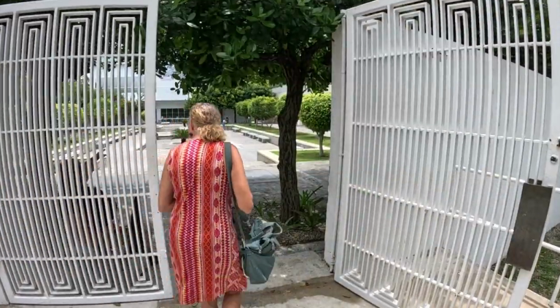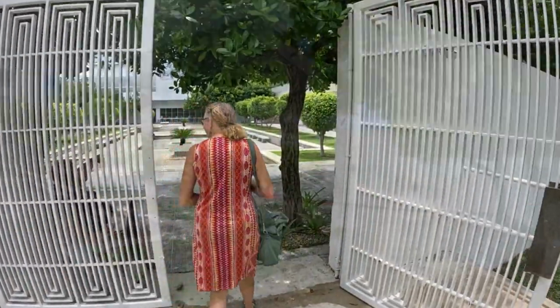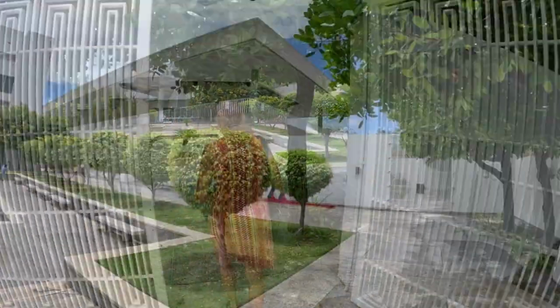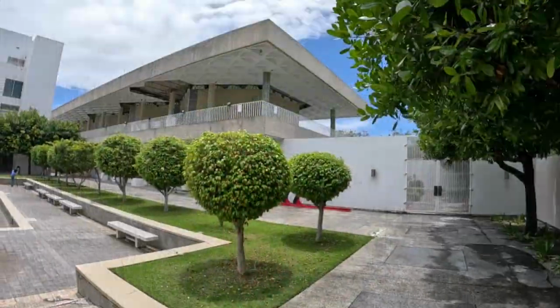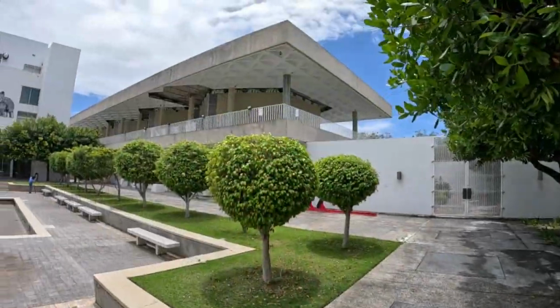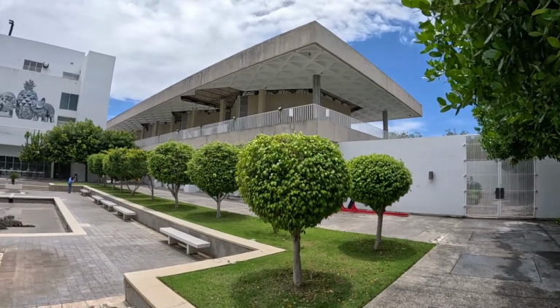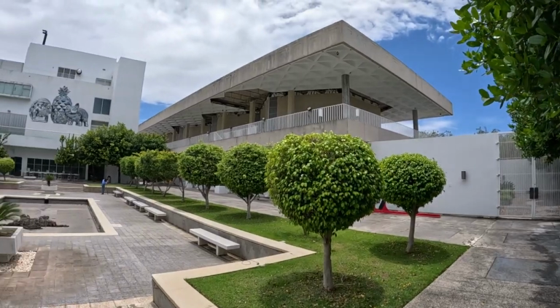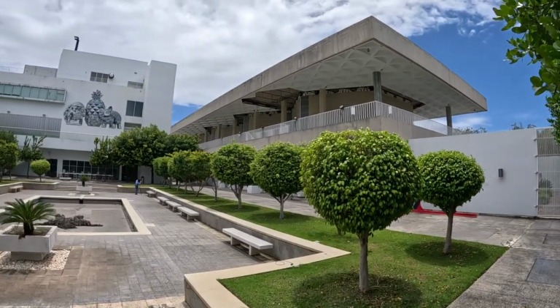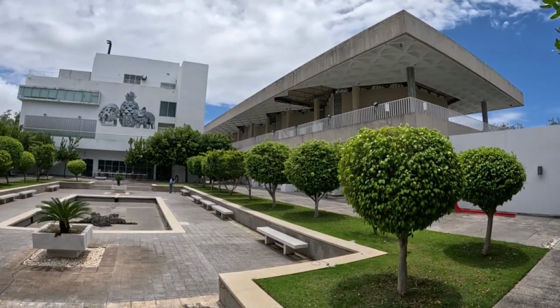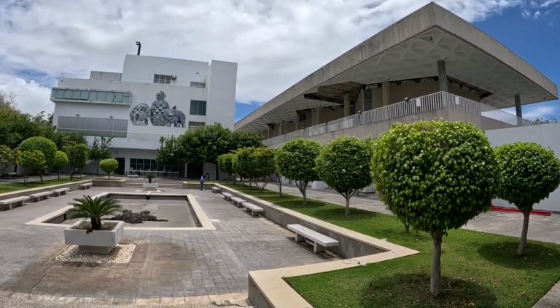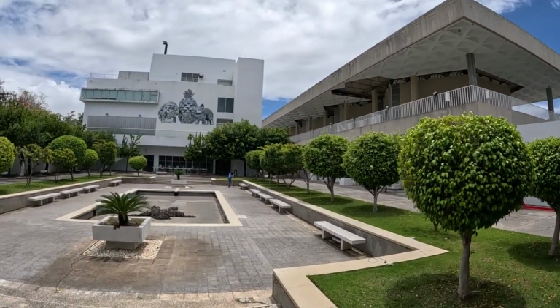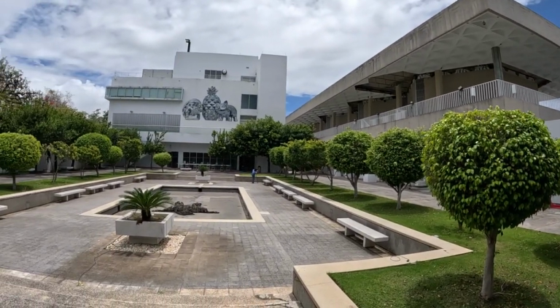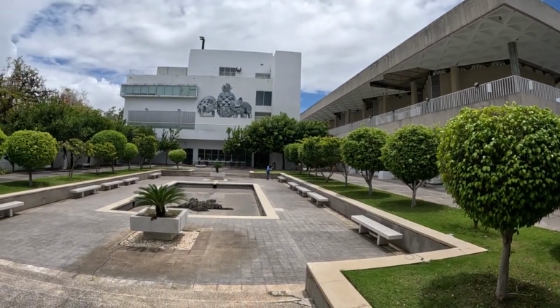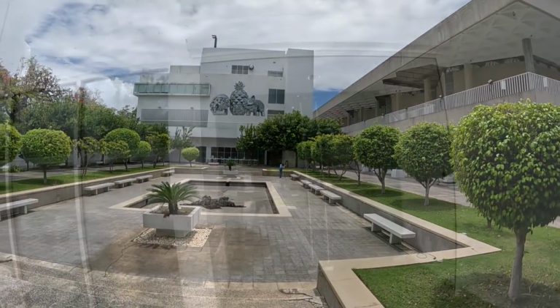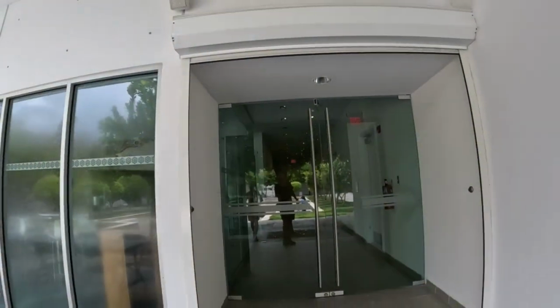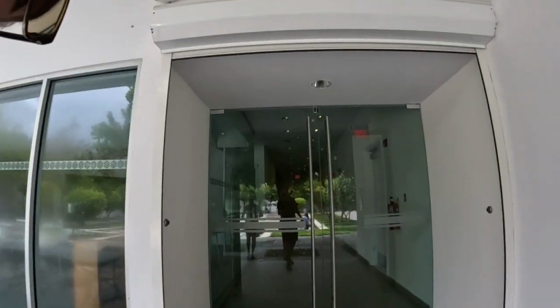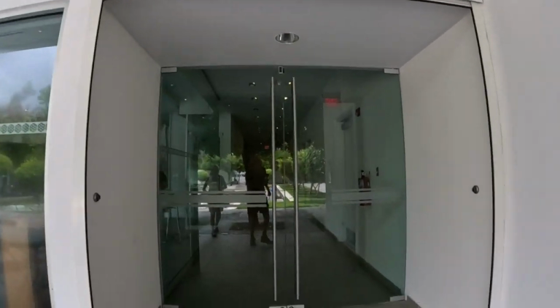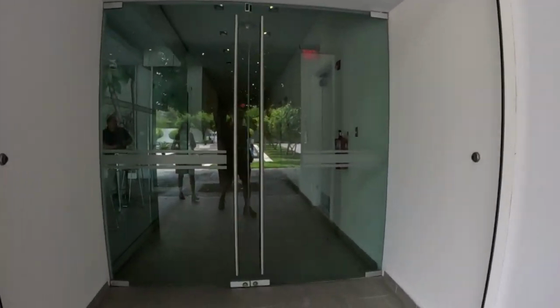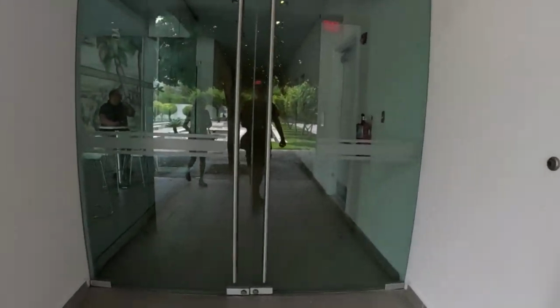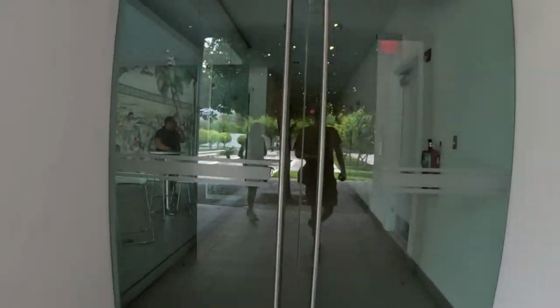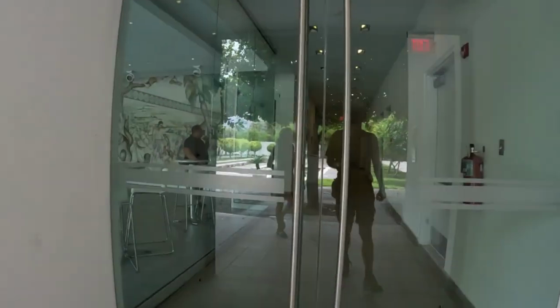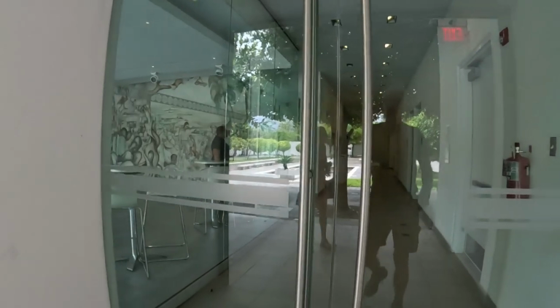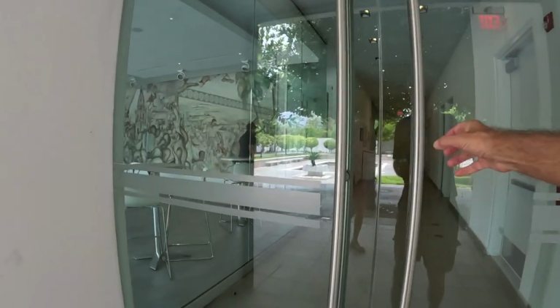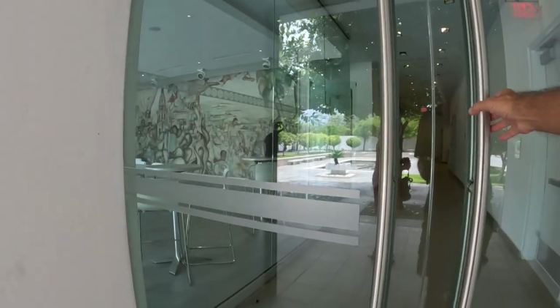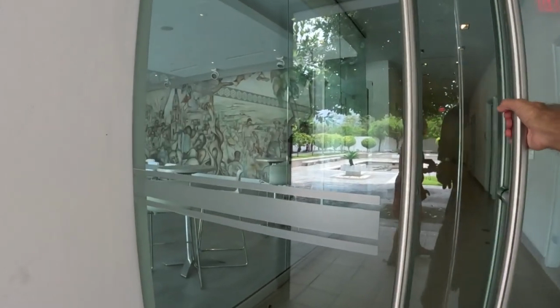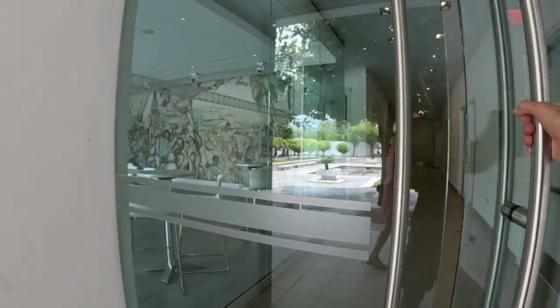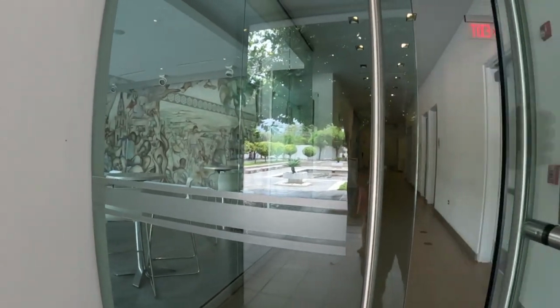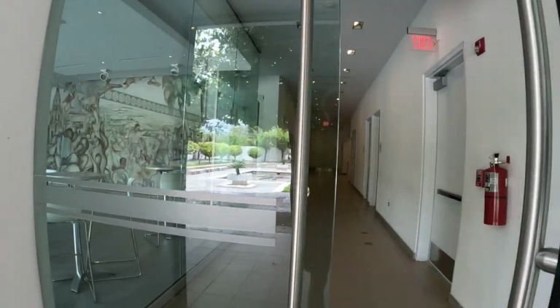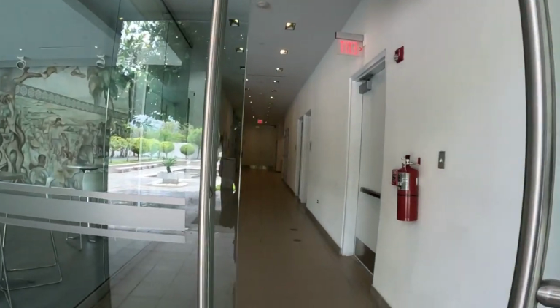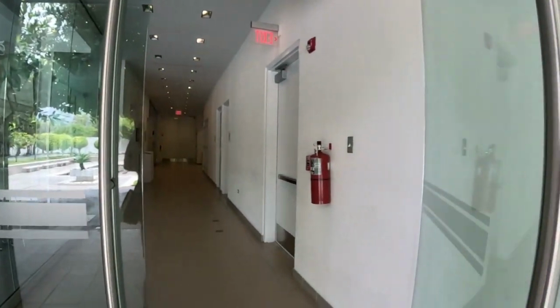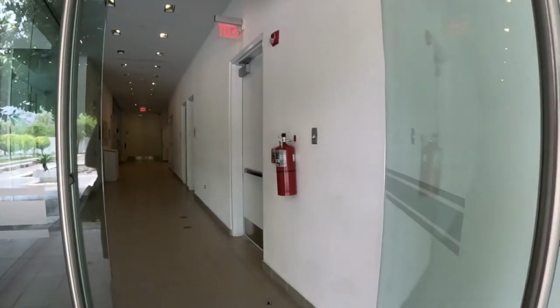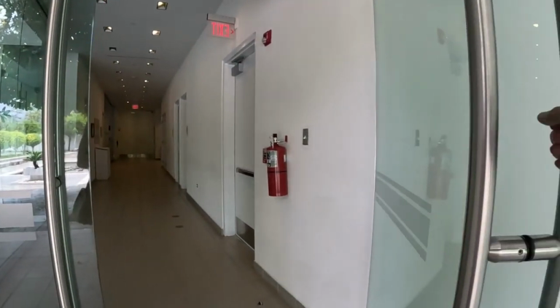In here we go. Well, that's an actual work of art. It's called the Archipelago.